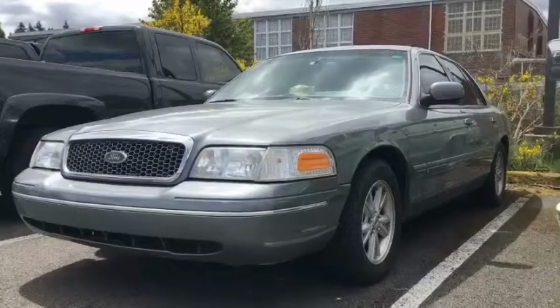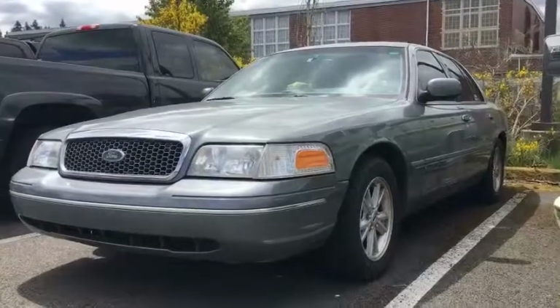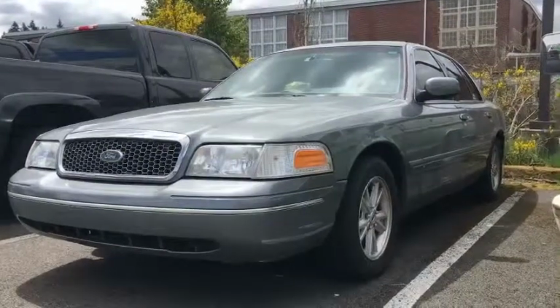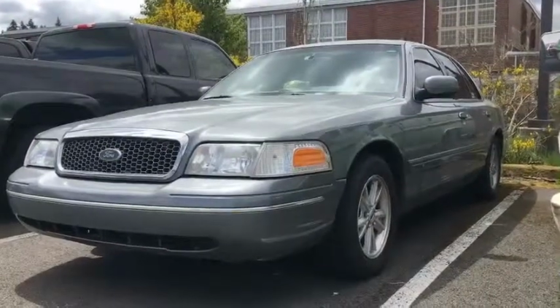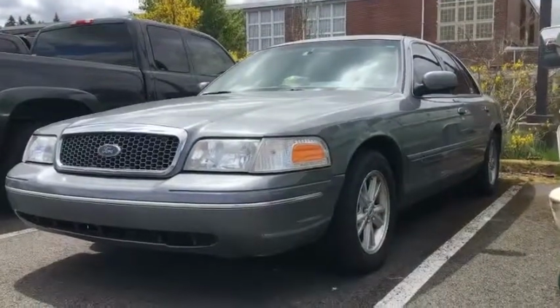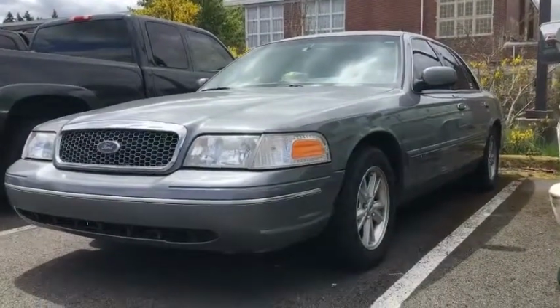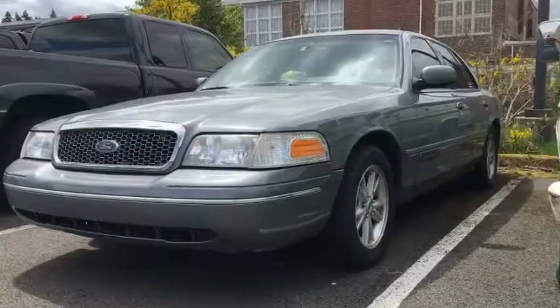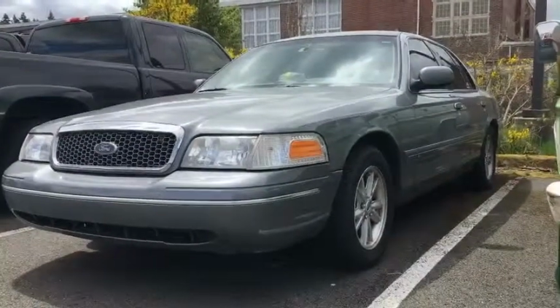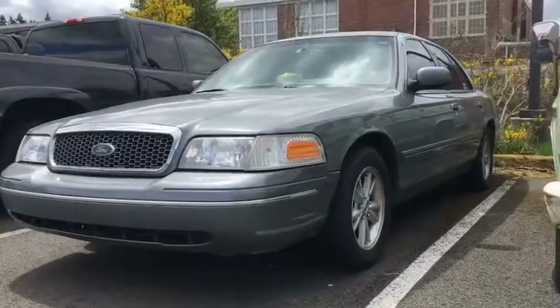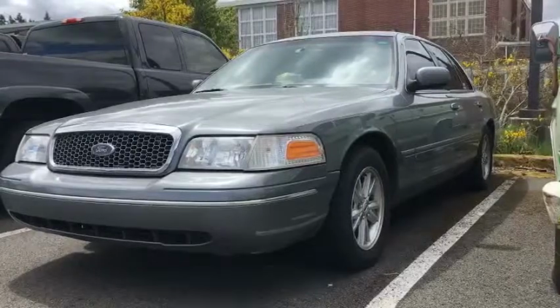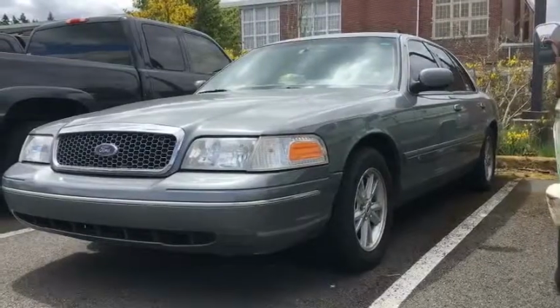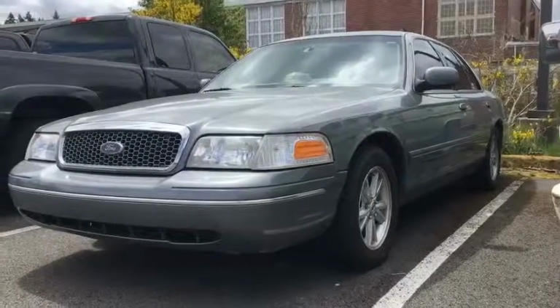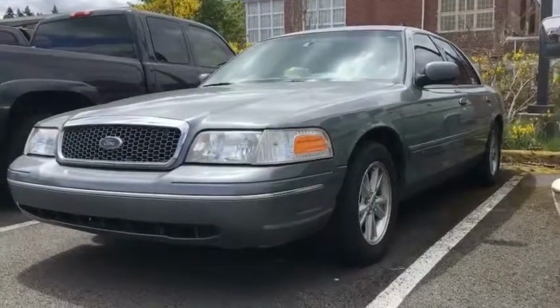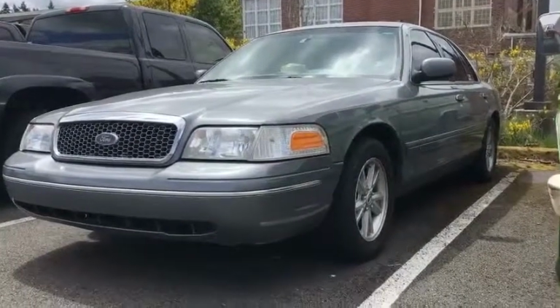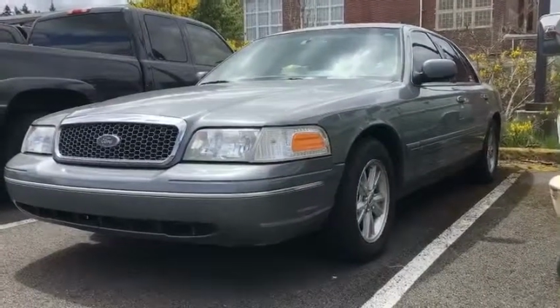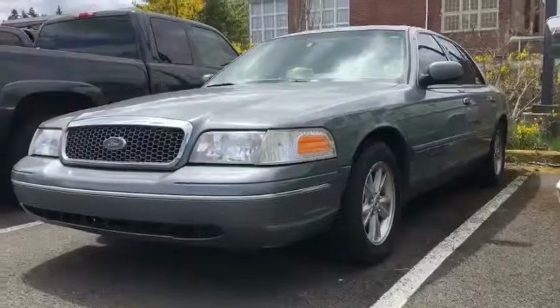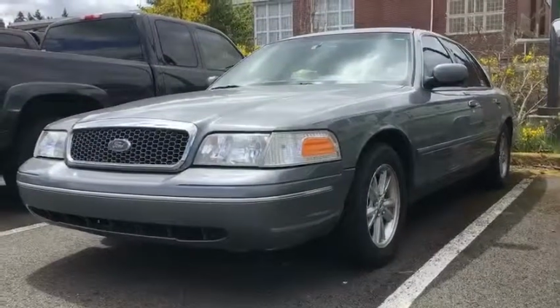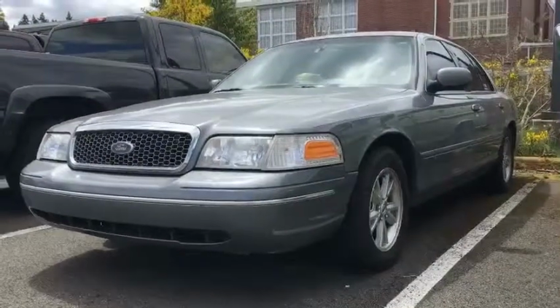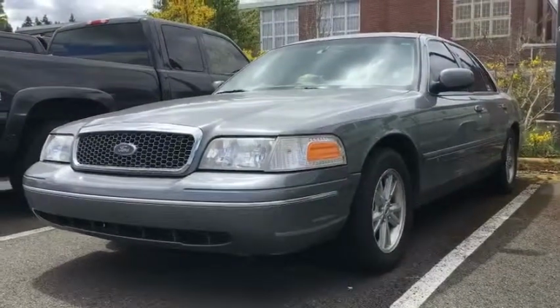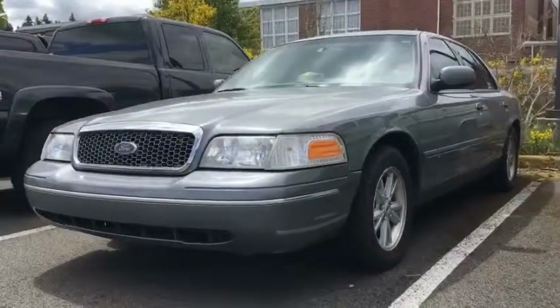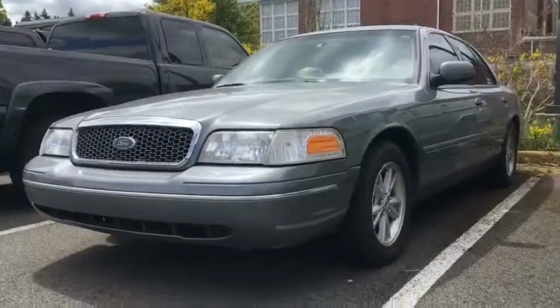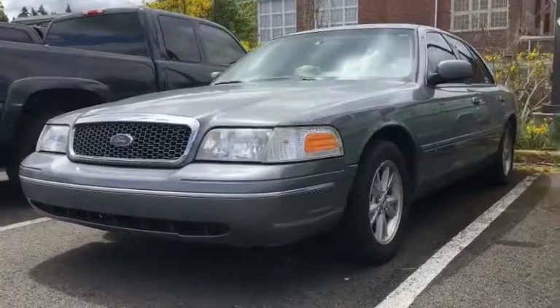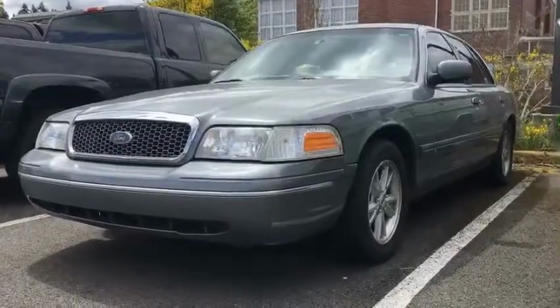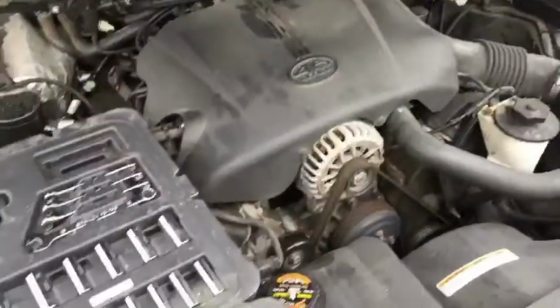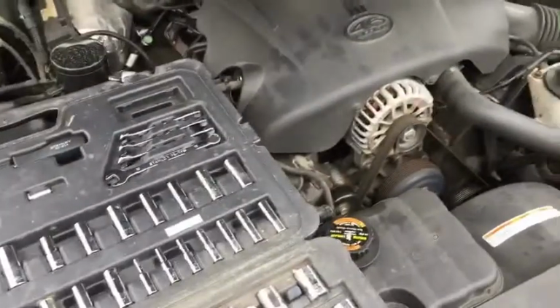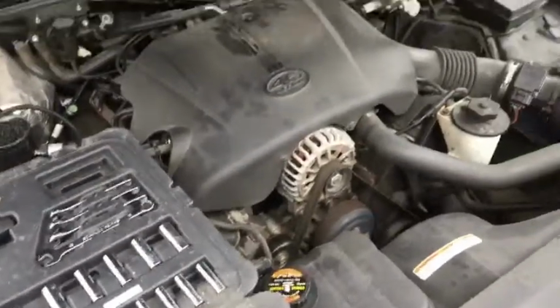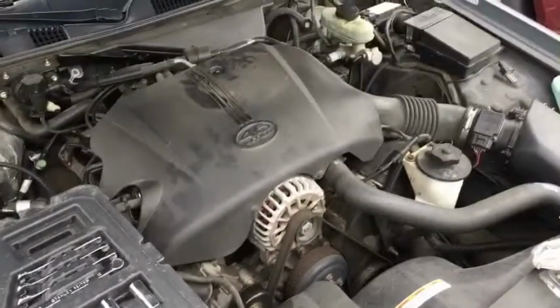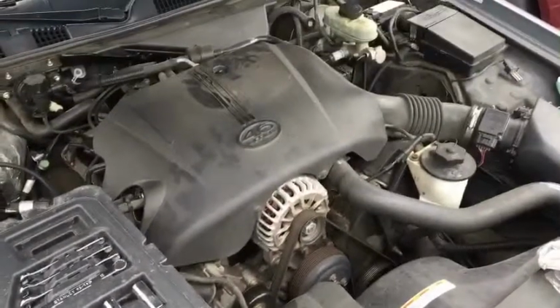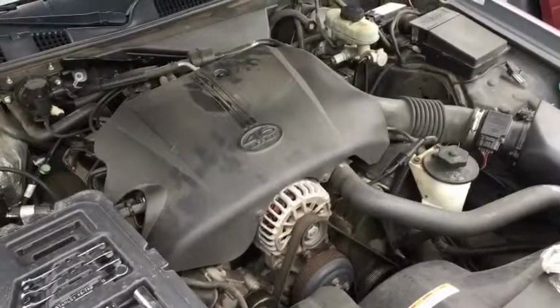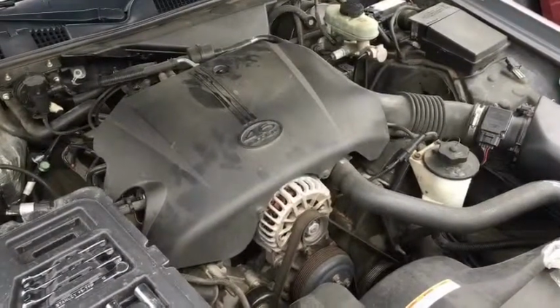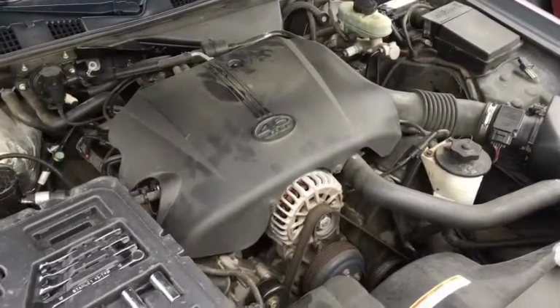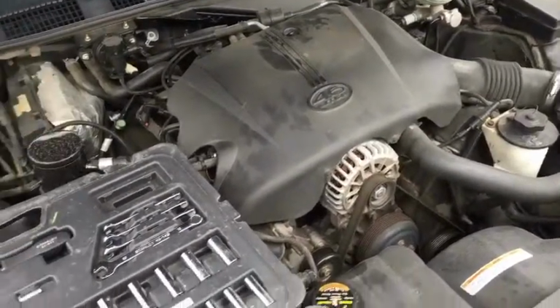Today I have an instructional video on how to replace the thermostat and thermostat gasket on a 1998 Ford Grand Victoria. The engine is the 4.6 liter standard V8.